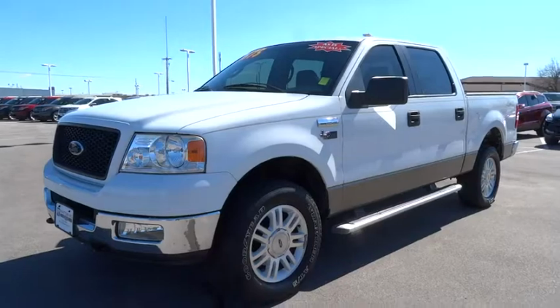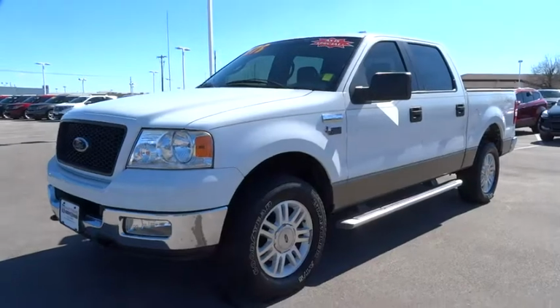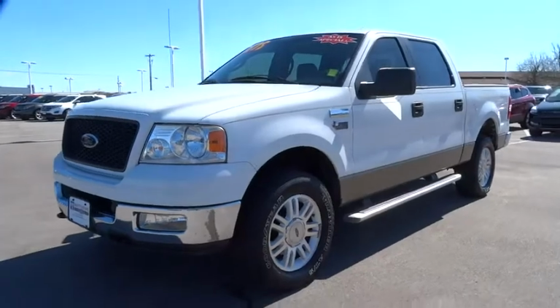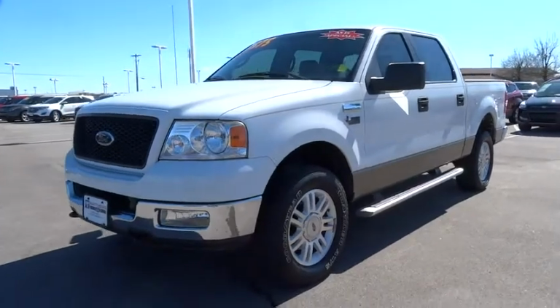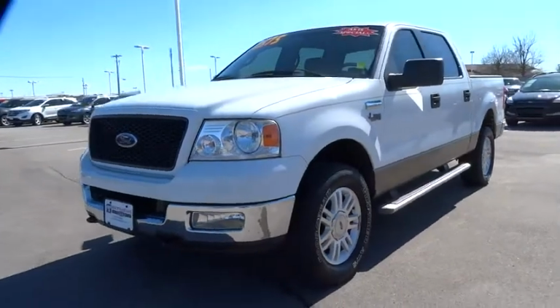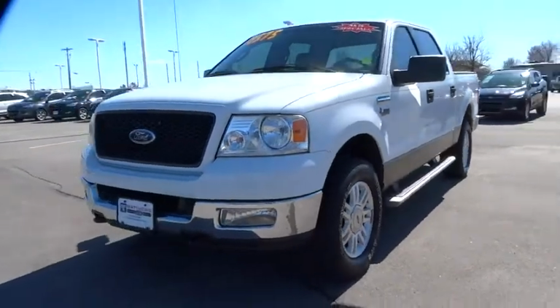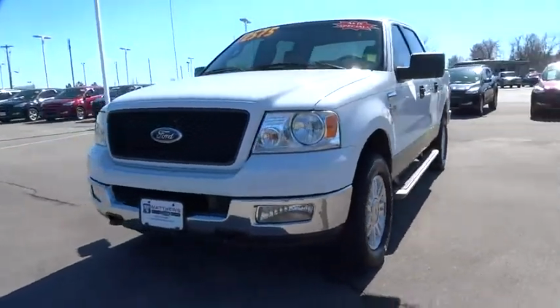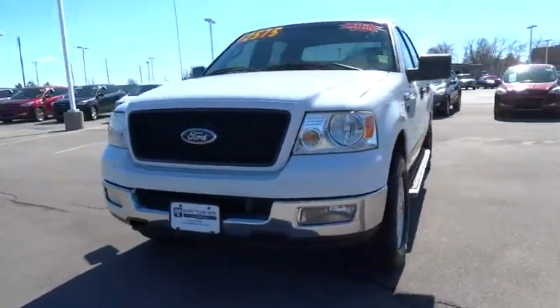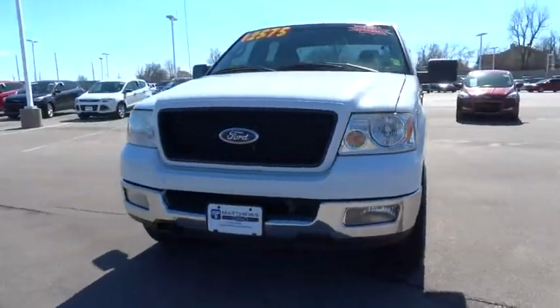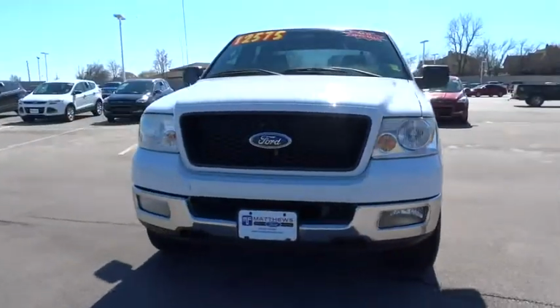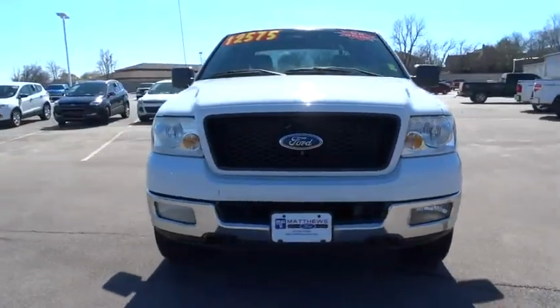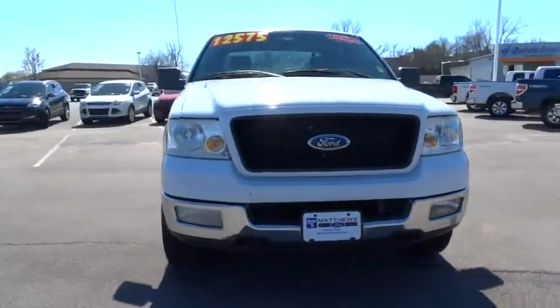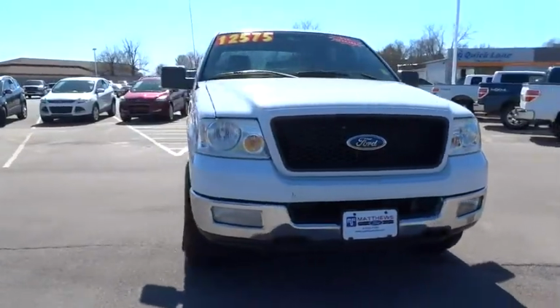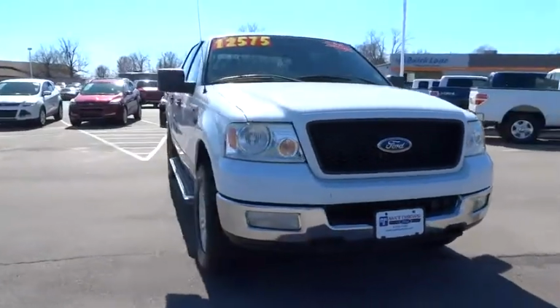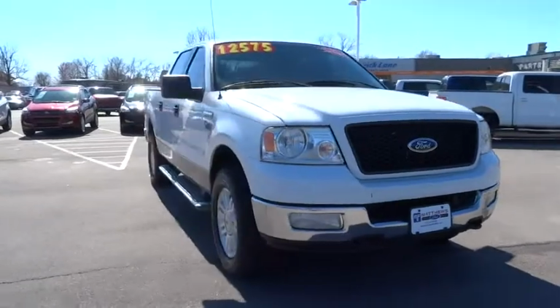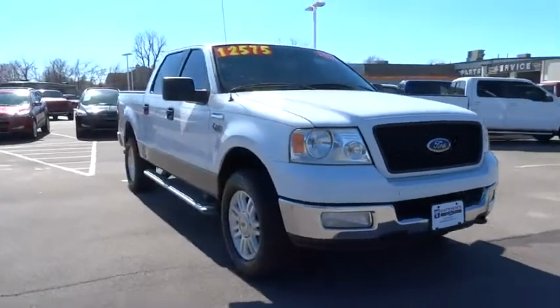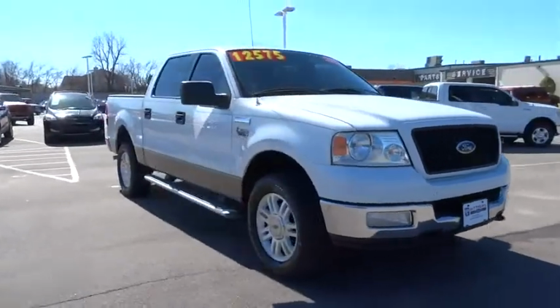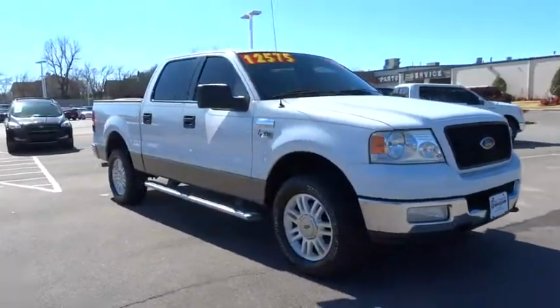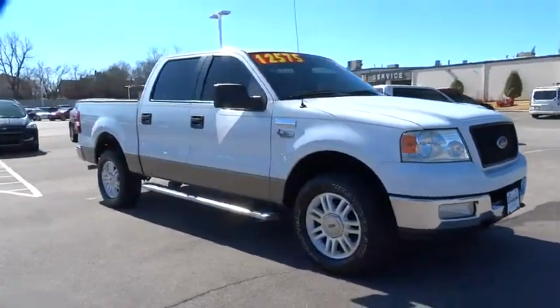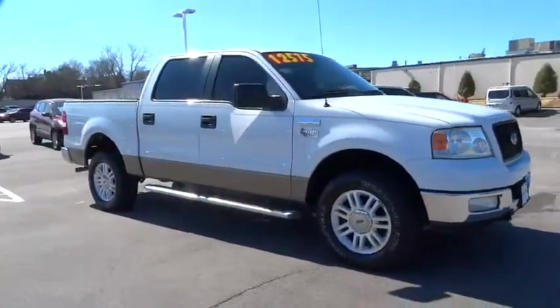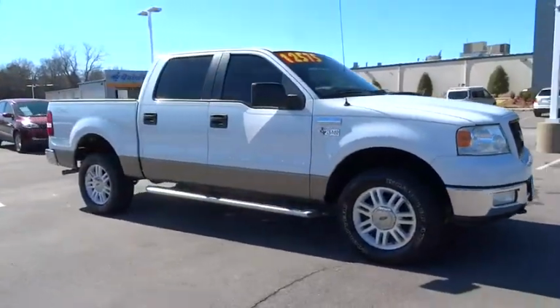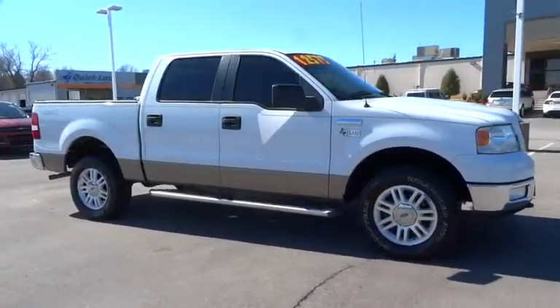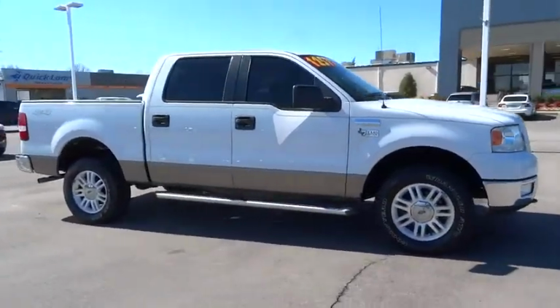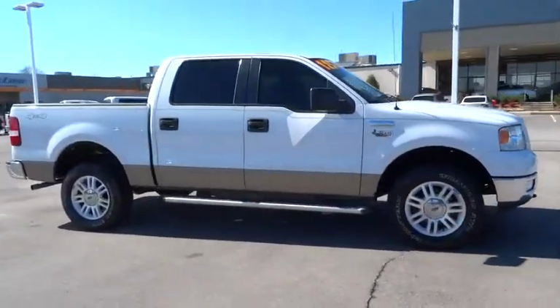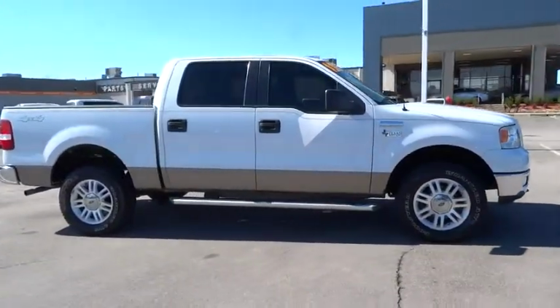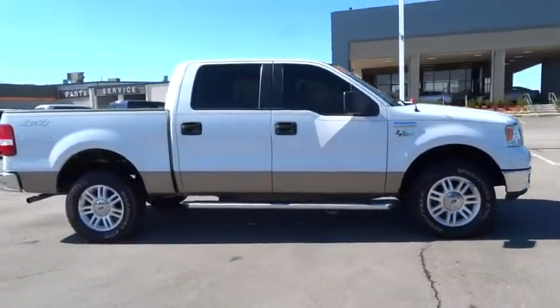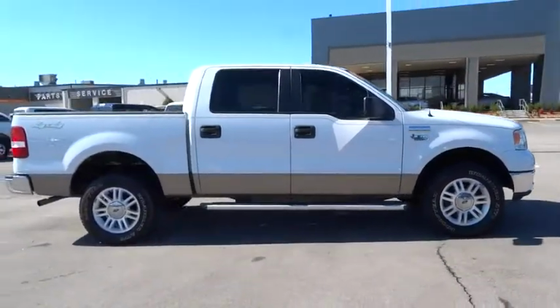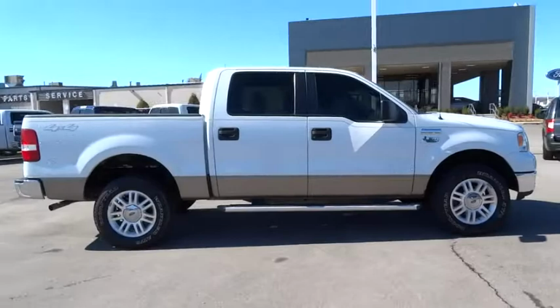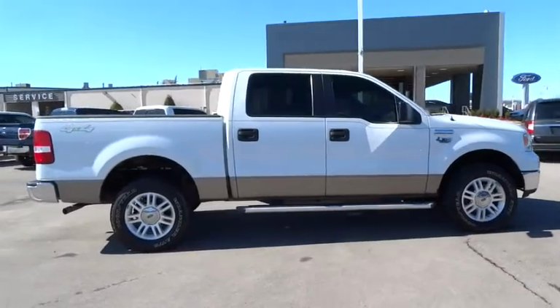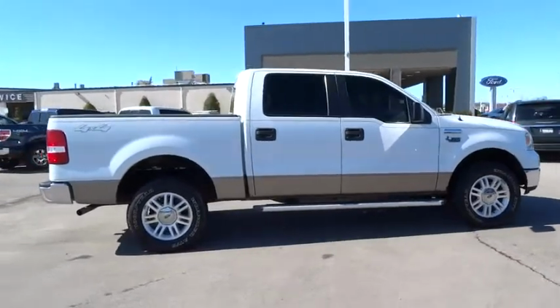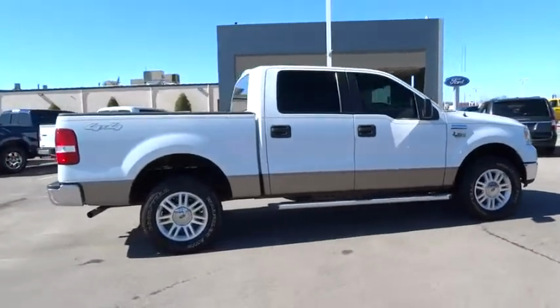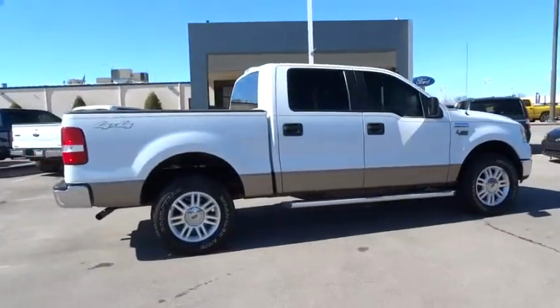2005 F-150. A Ford F-150 knows how to handle any situation. It's built to follow orders — no whining. This vehicle has less than 130,000 miles.